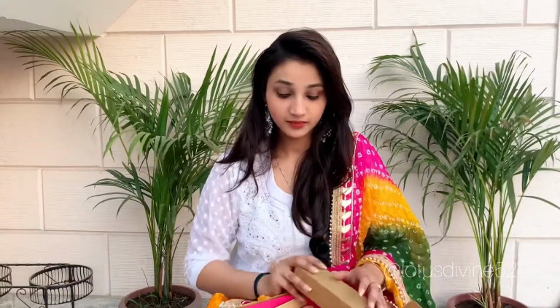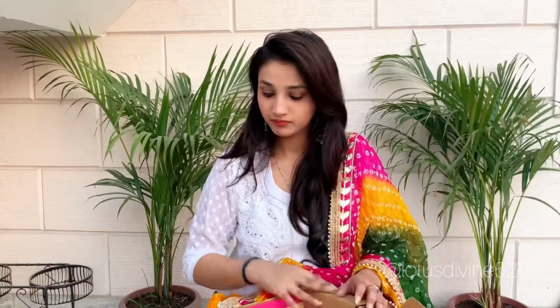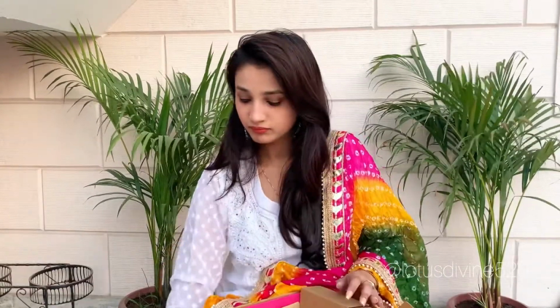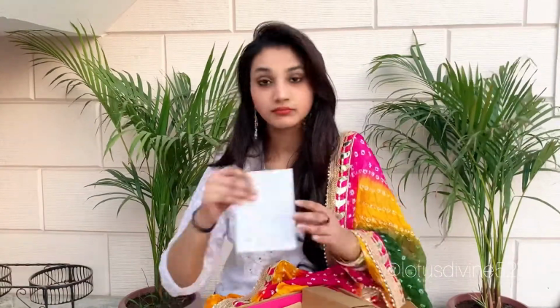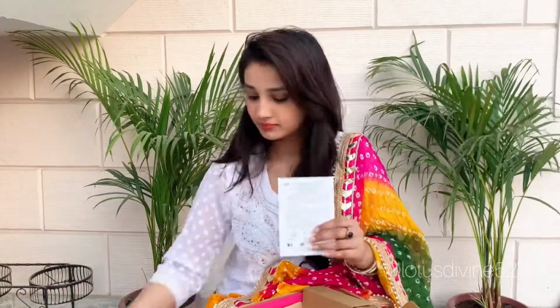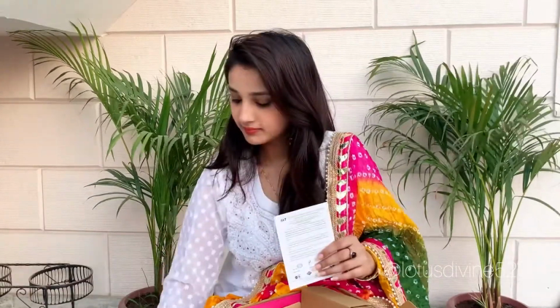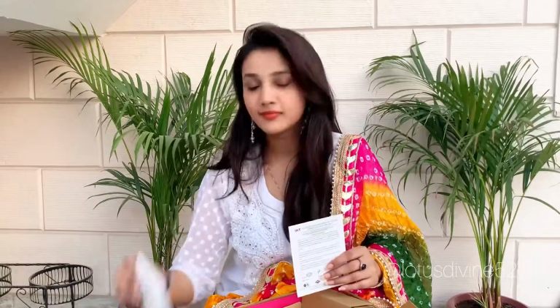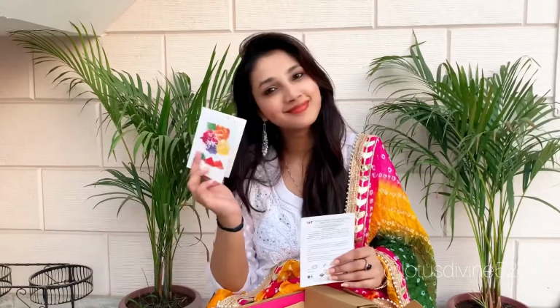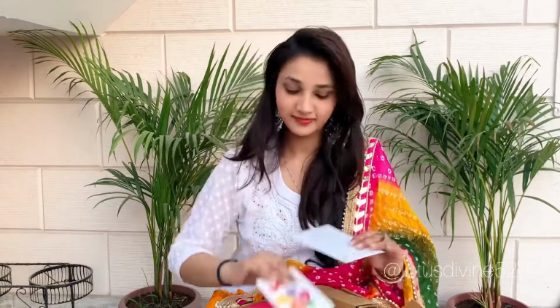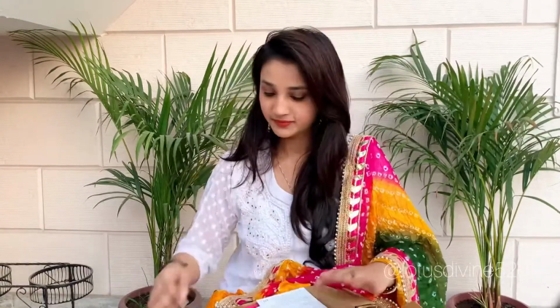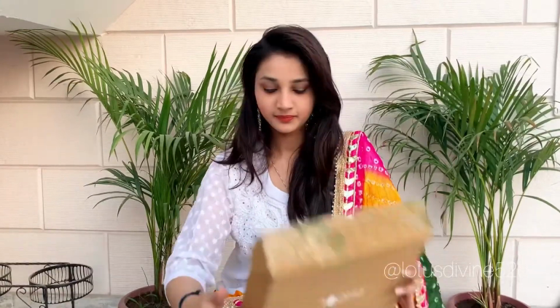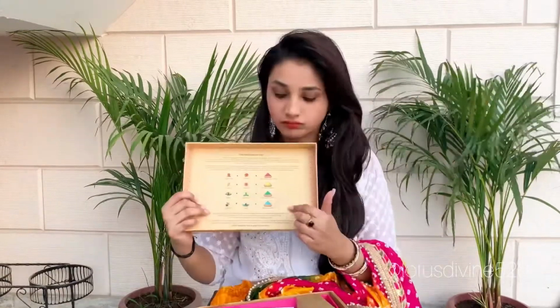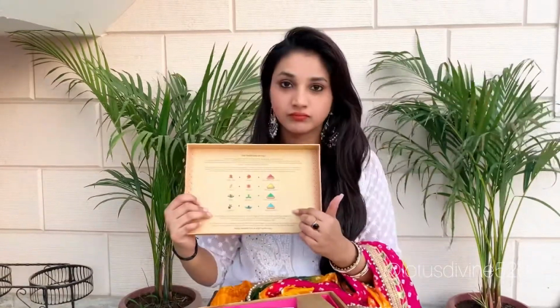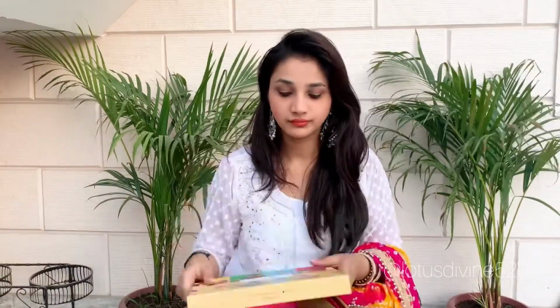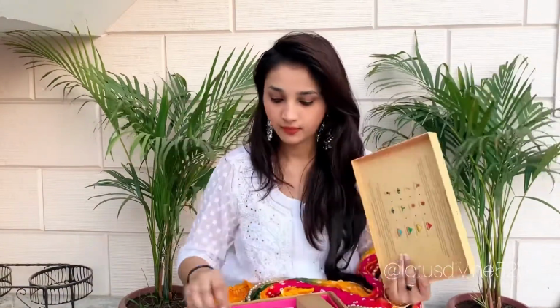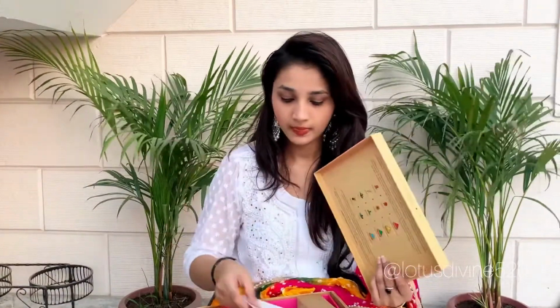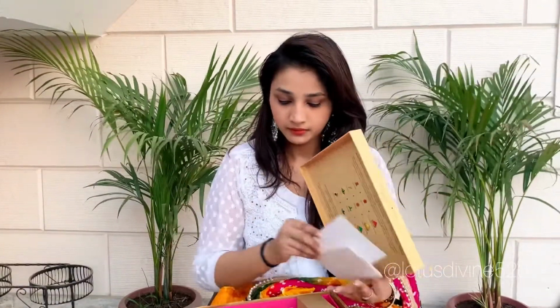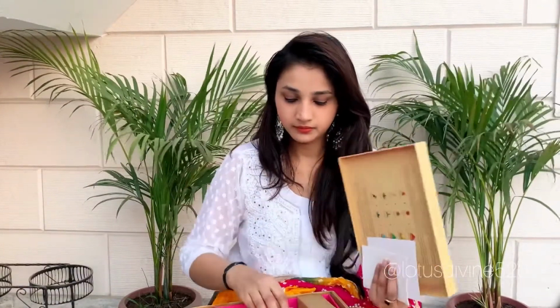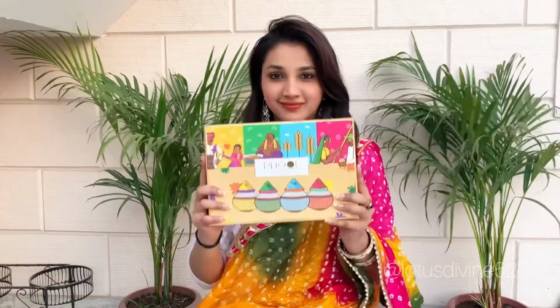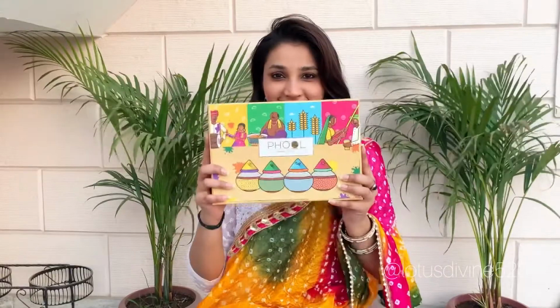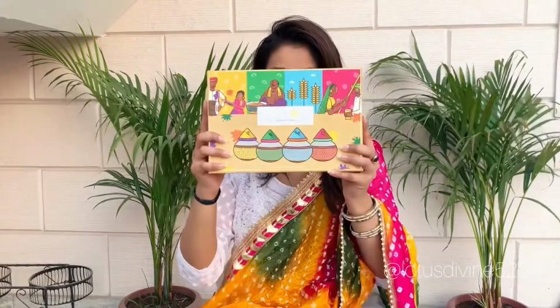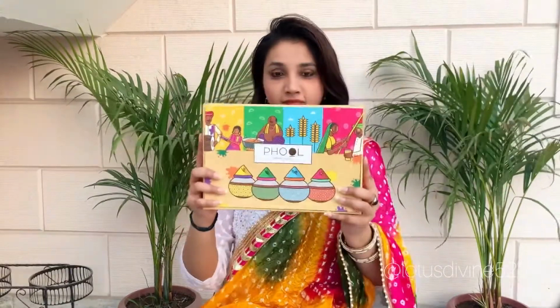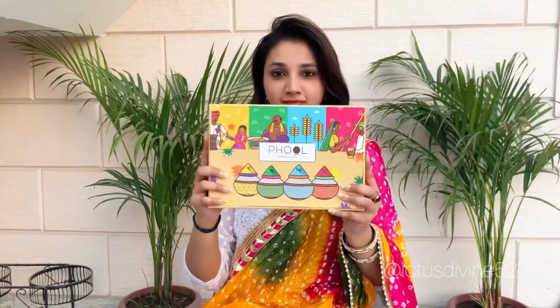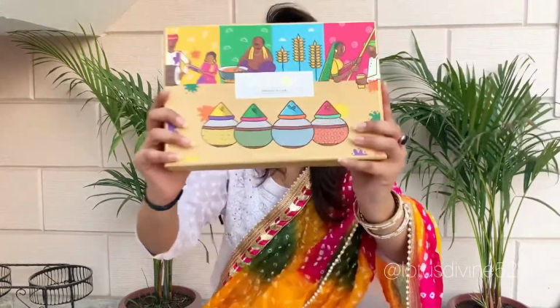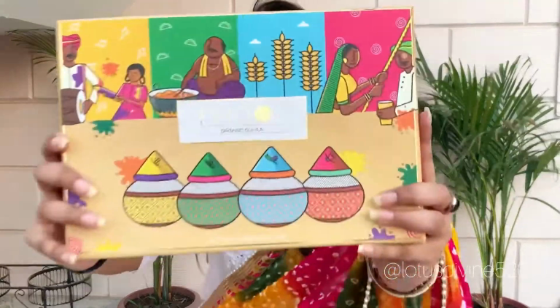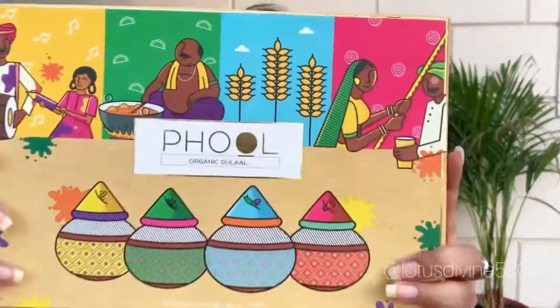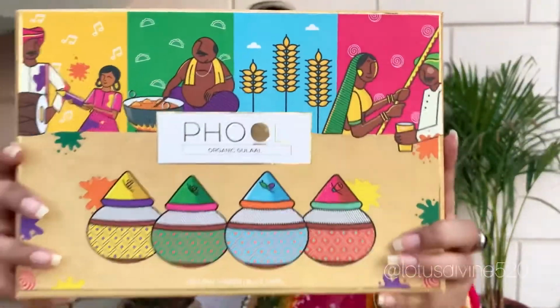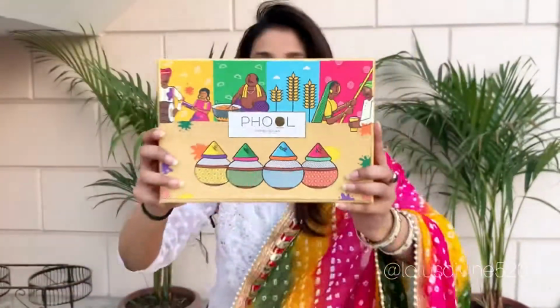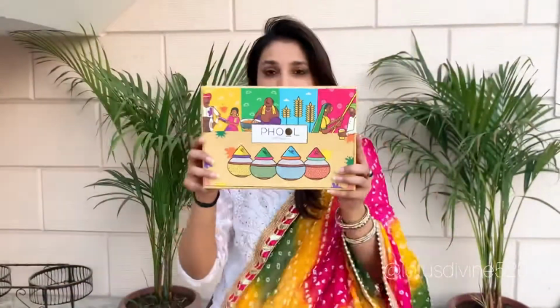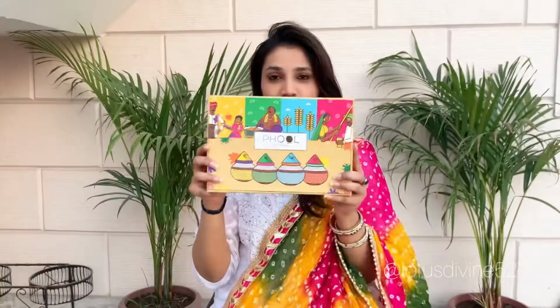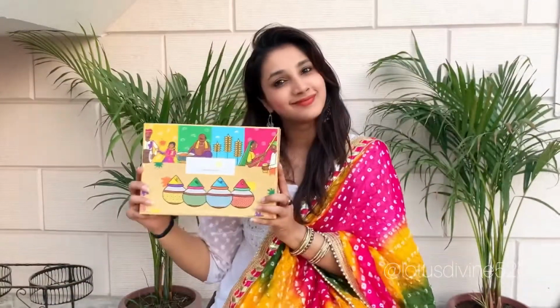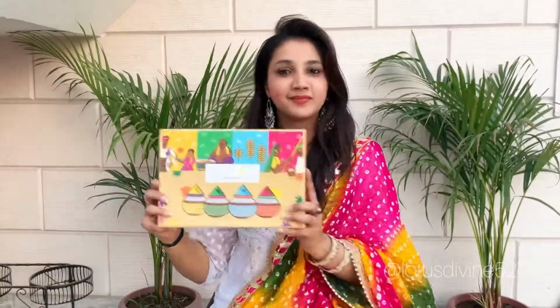All in all, this is a full box of organic gulal — Holi colors made from temple flowers. If you liked this video, please comment below, subscribe to my channel, and press the bell icon. Thank you for watching!